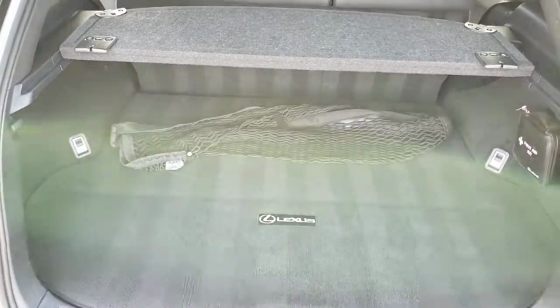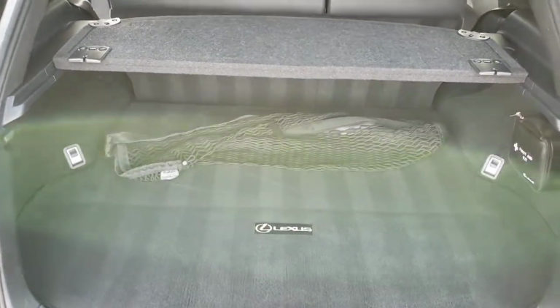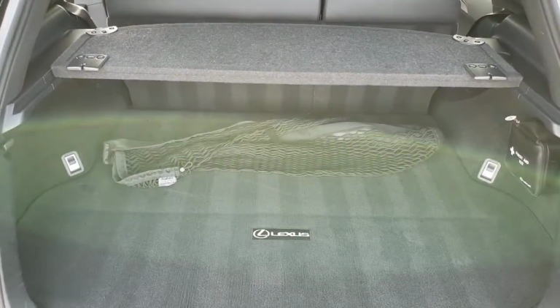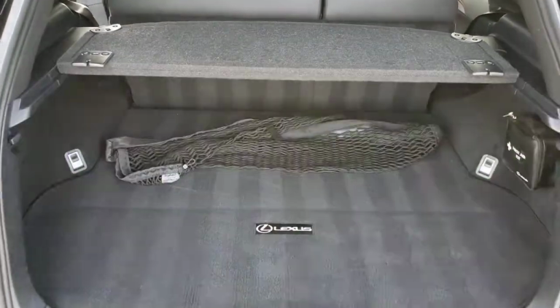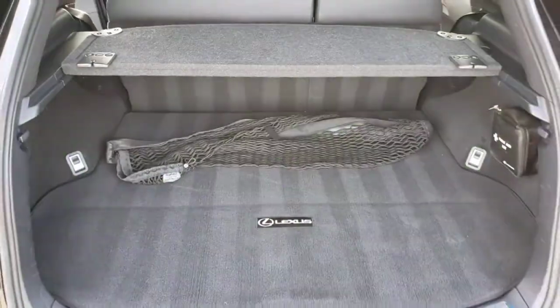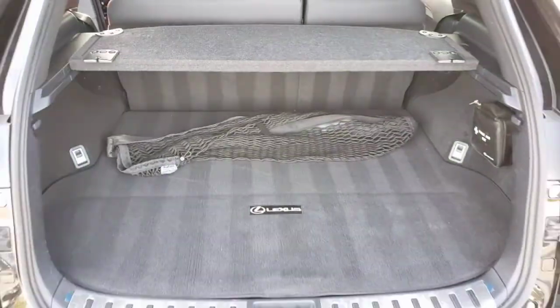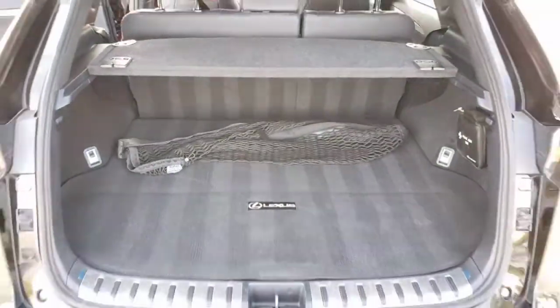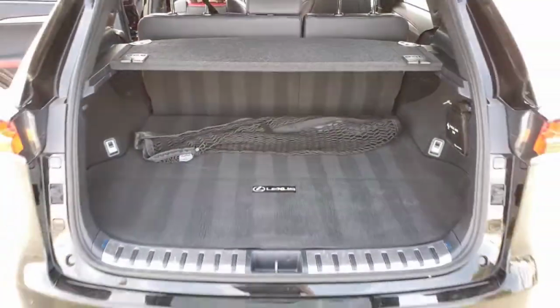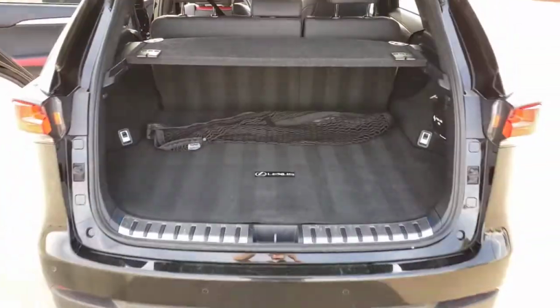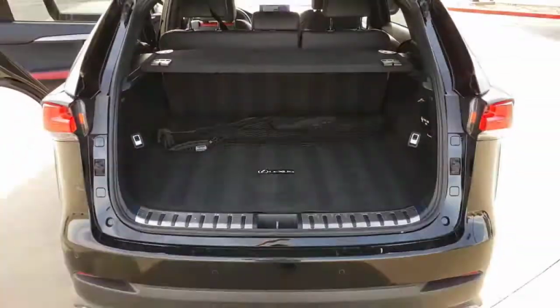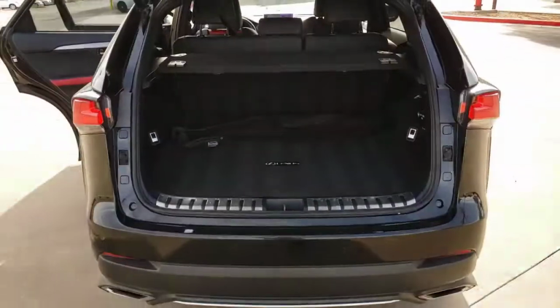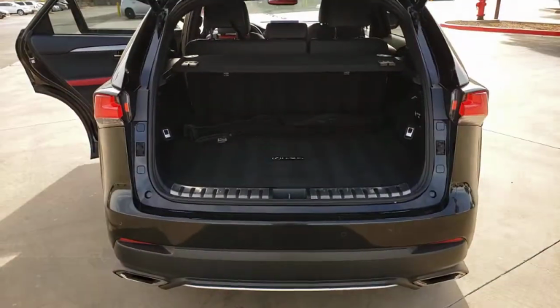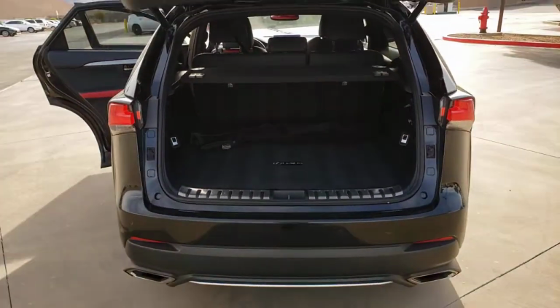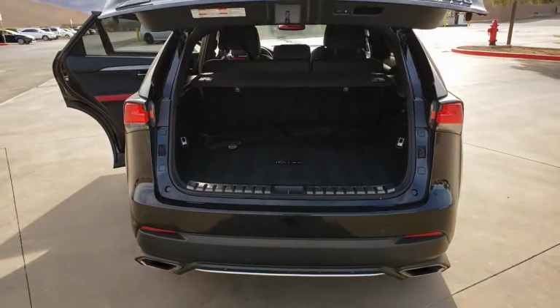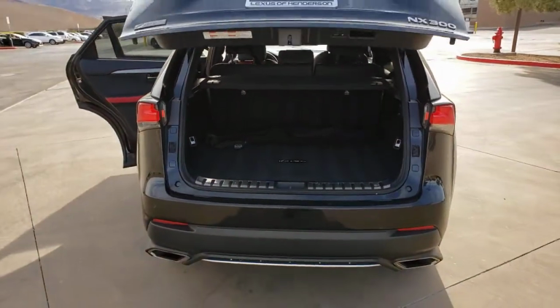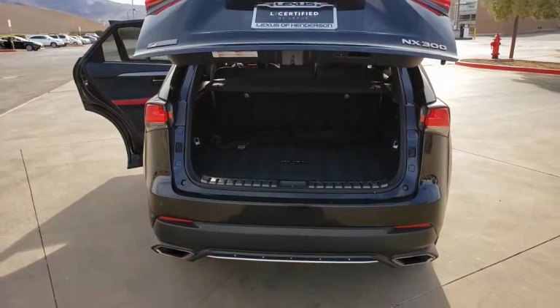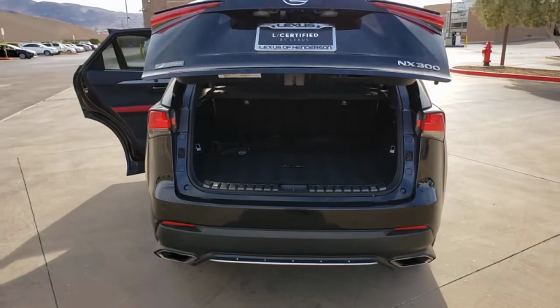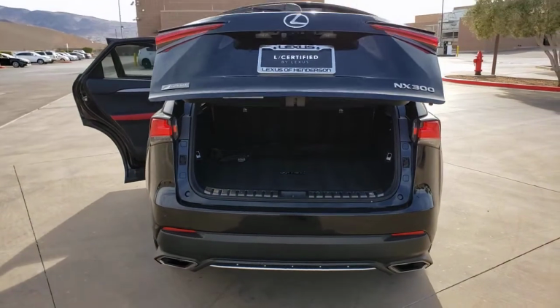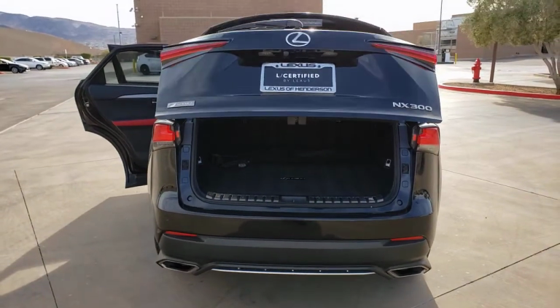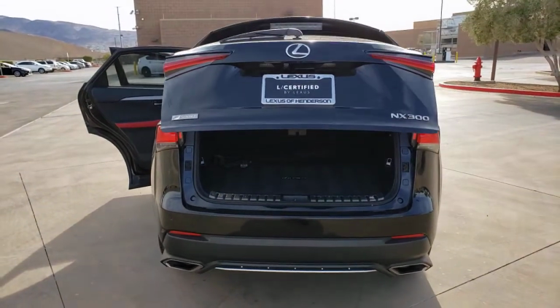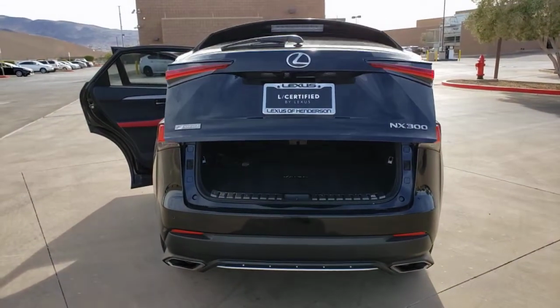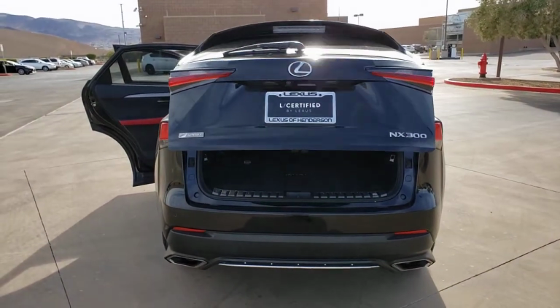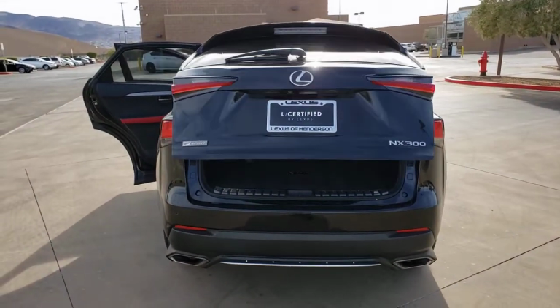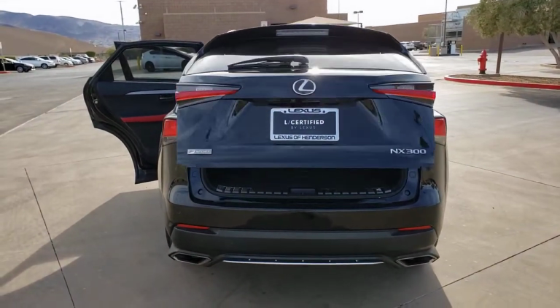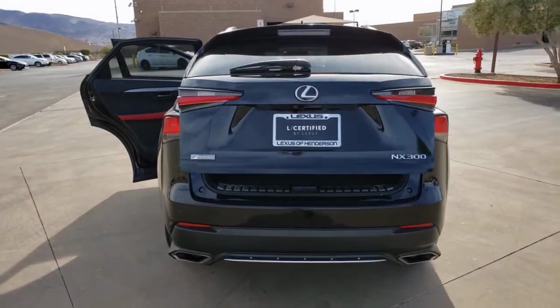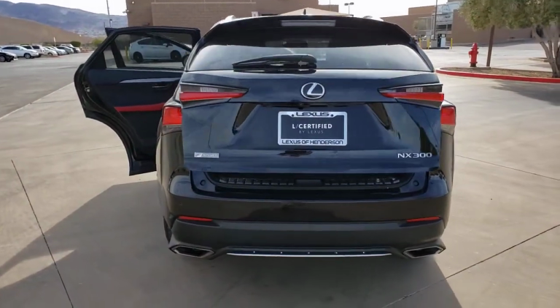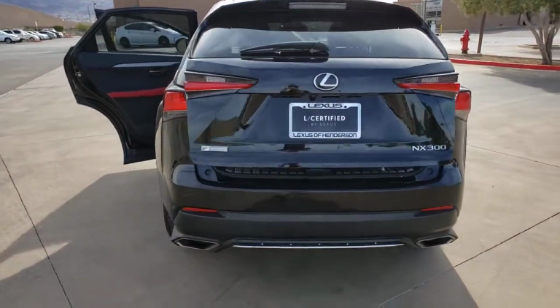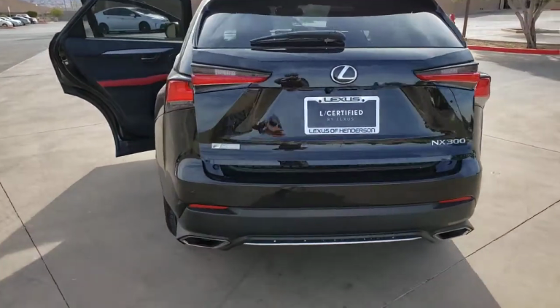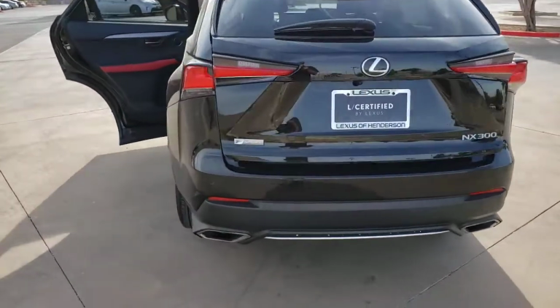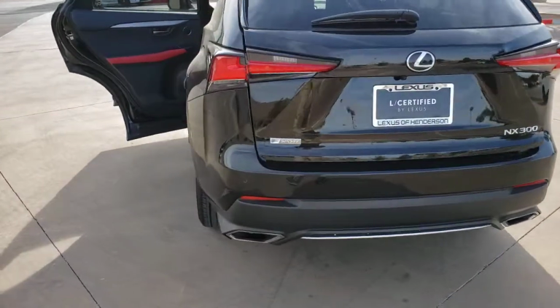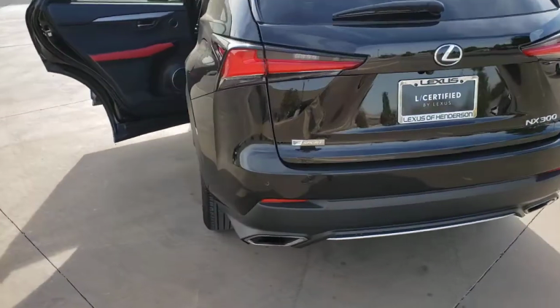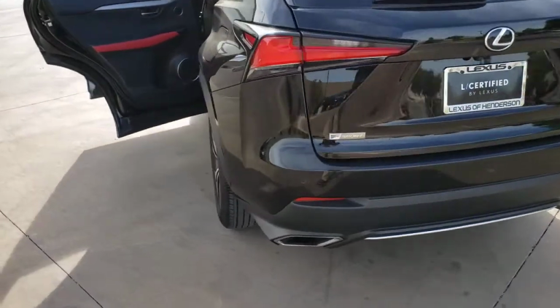Navigation system, electronic stability control, trip computer, power windows, bucket seats, four-wheel disc brakes, power steering.